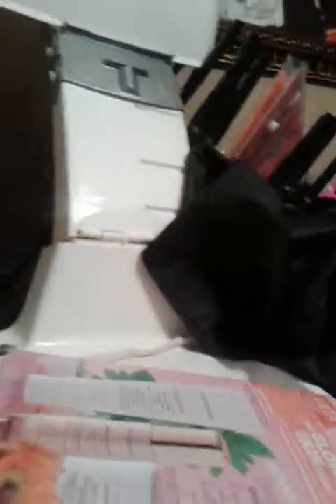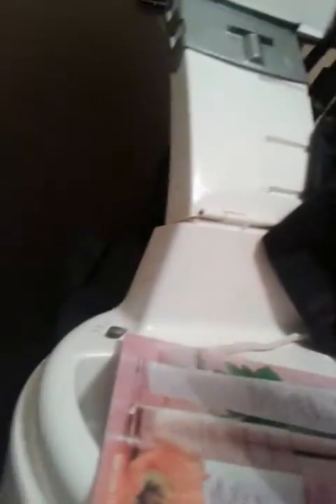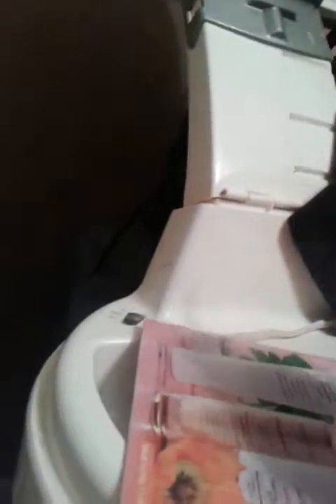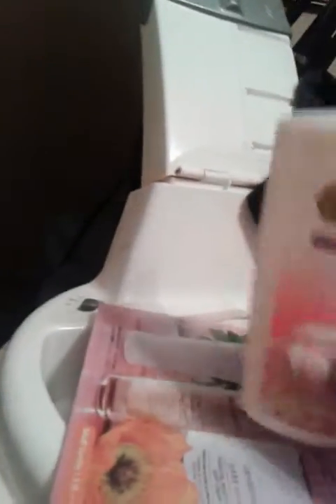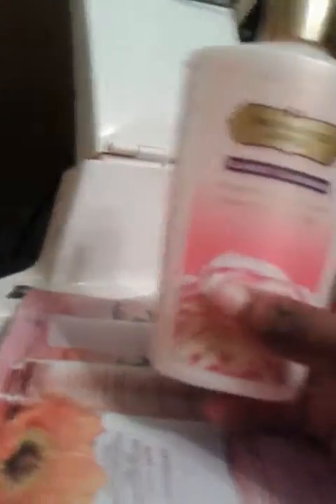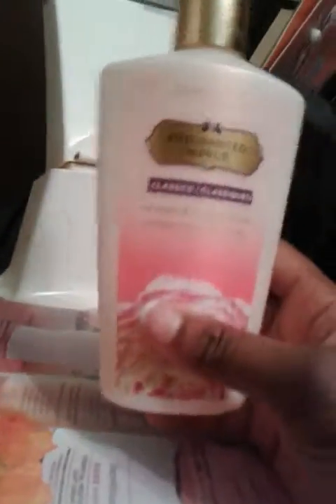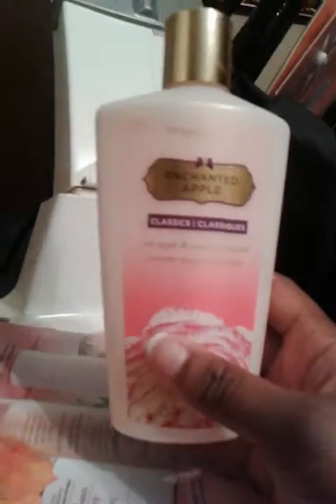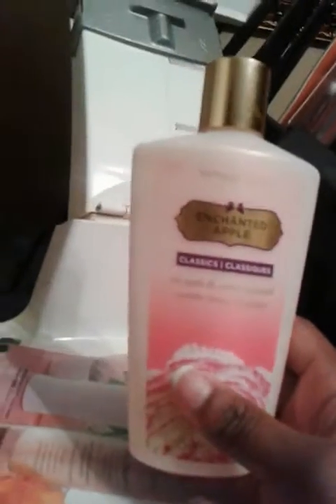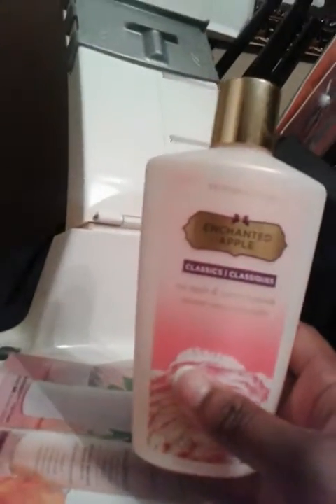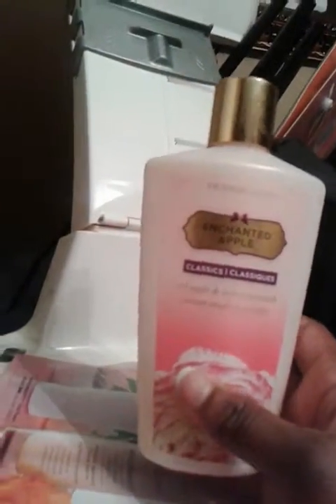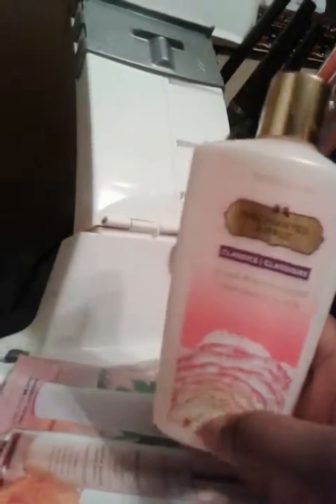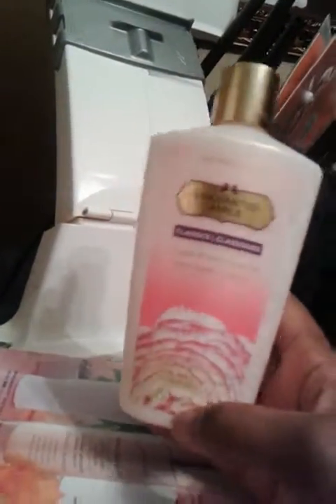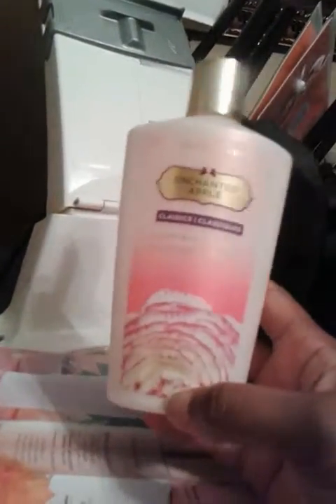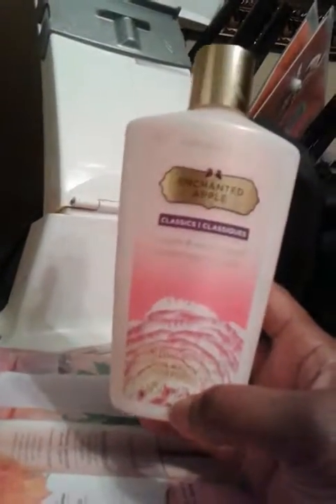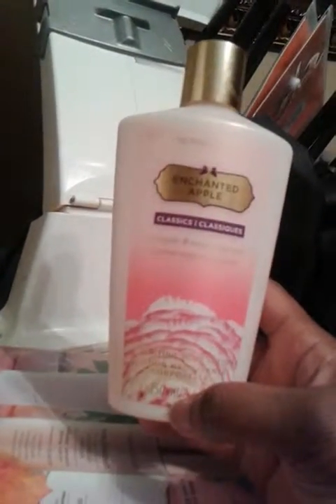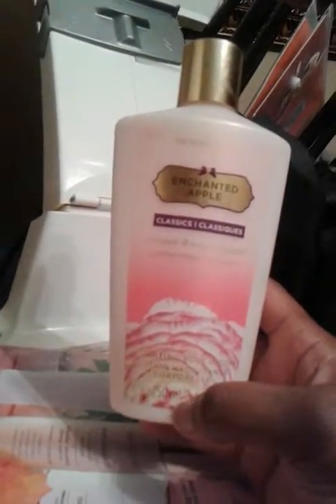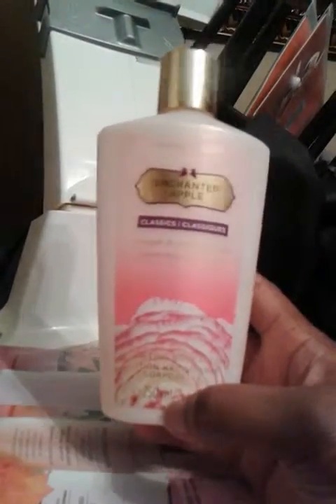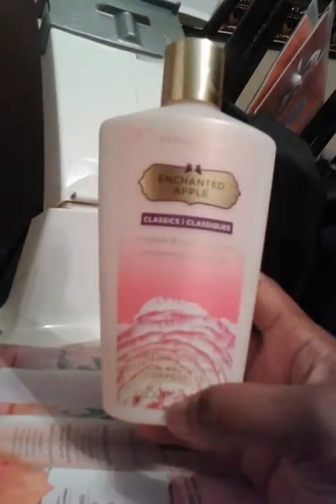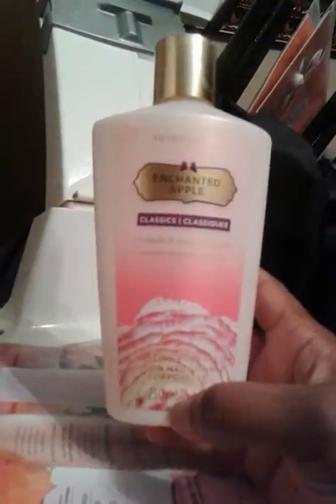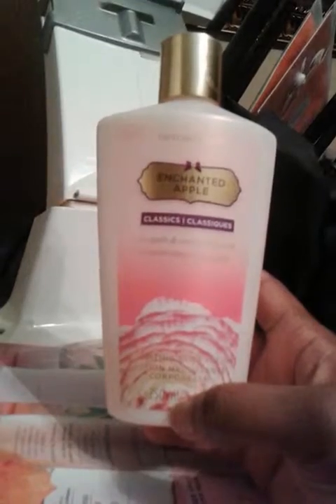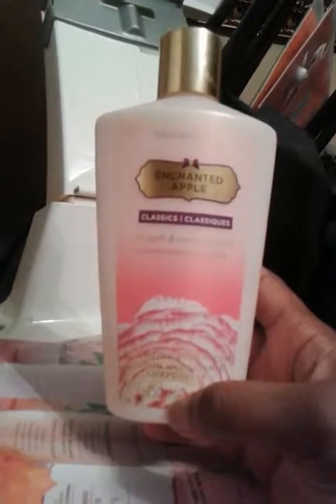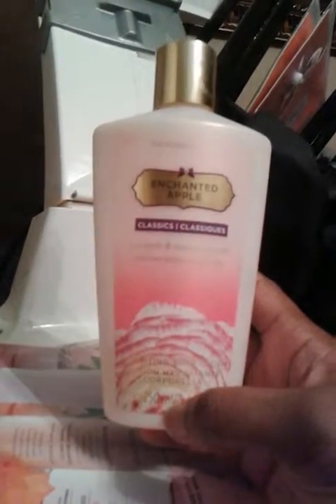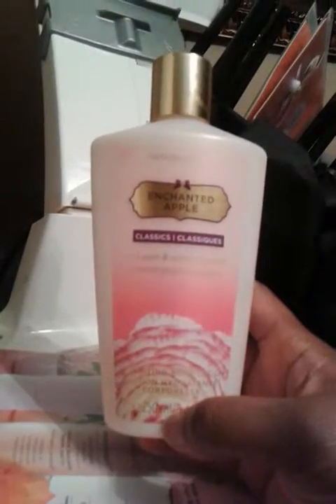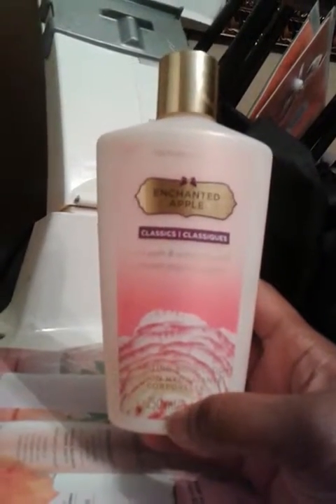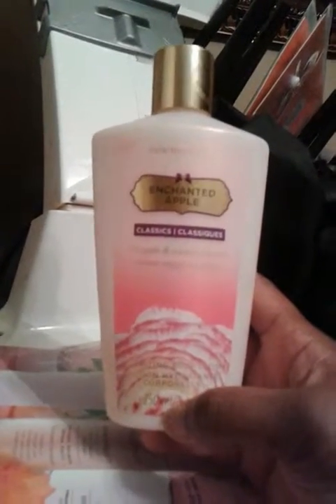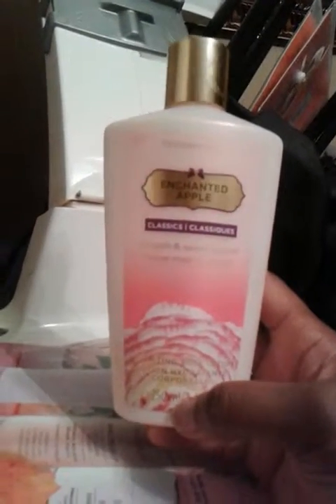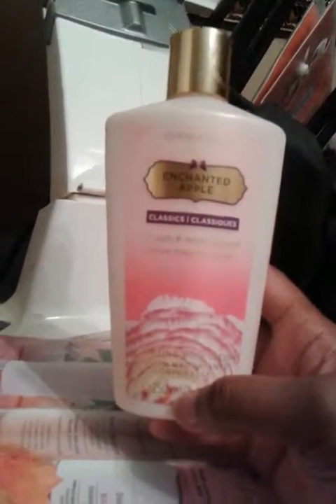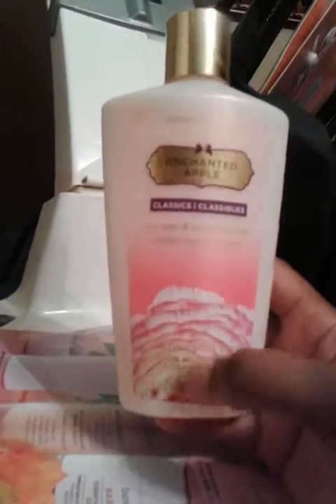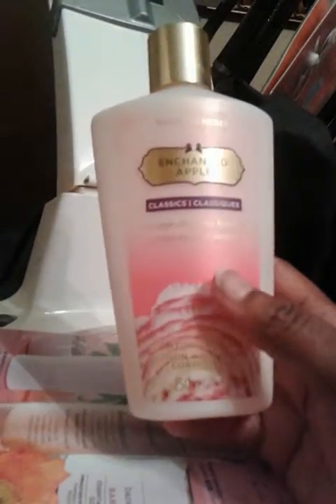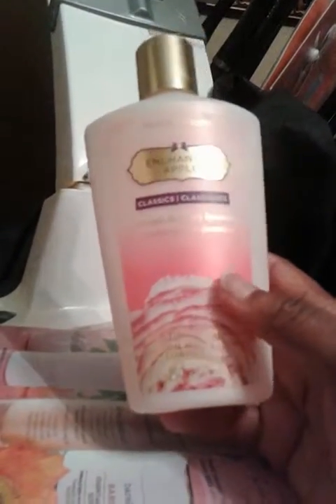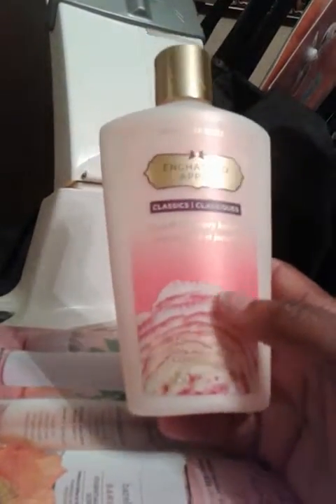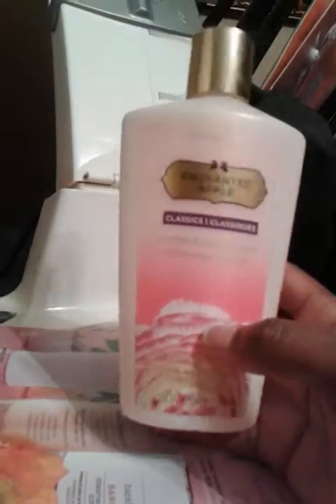This is a Victoria's Secret Enchanted Apple. This is a fragrance that I will always get because I really did enjoy the scent.